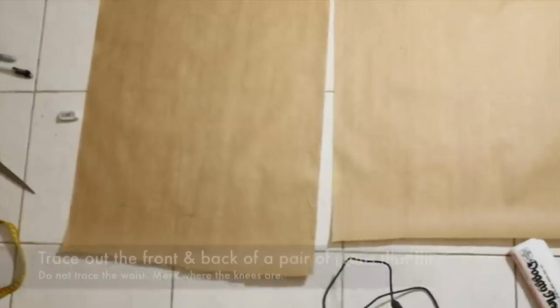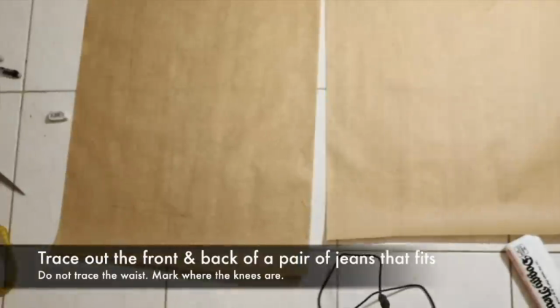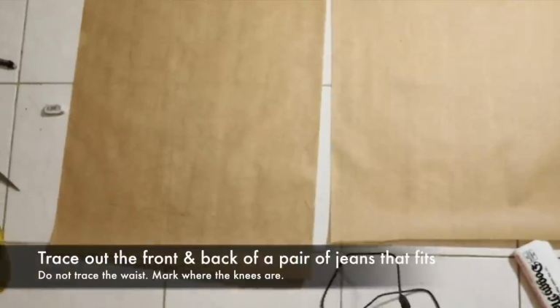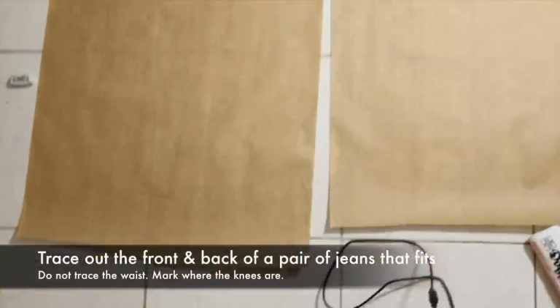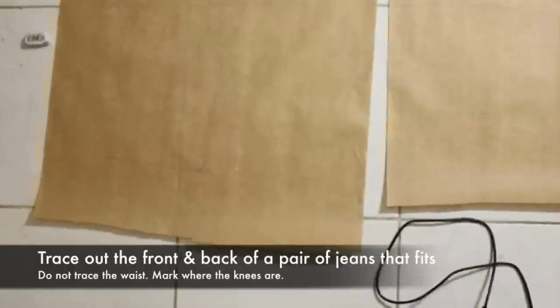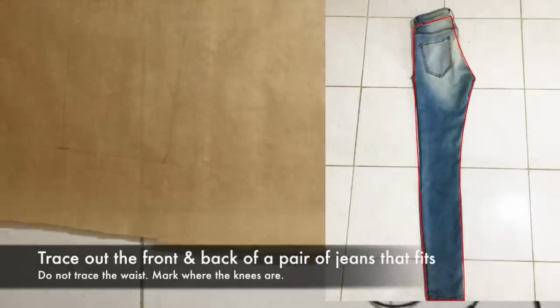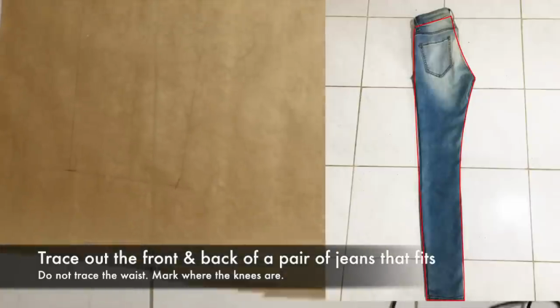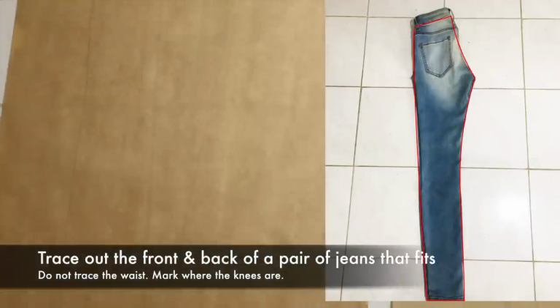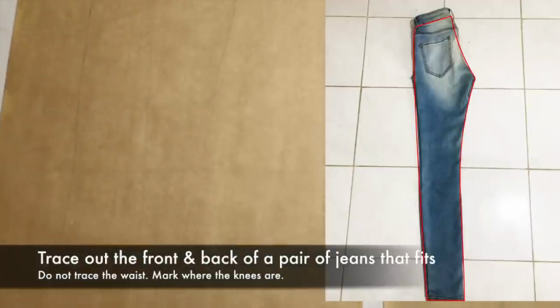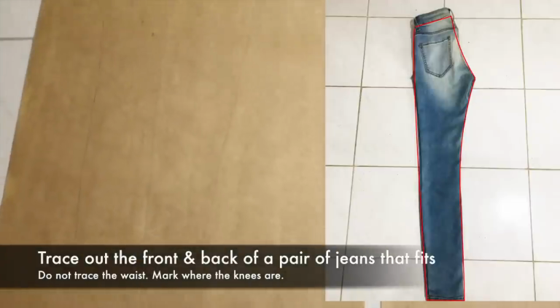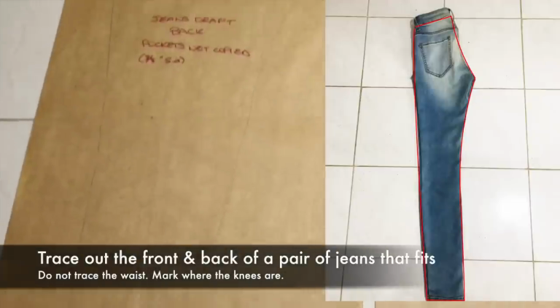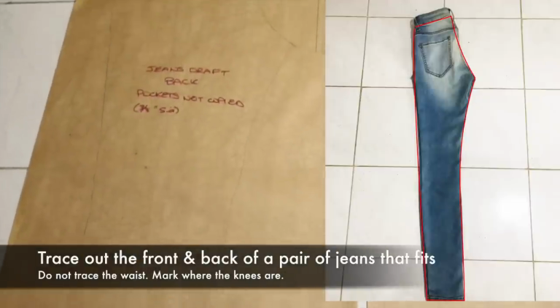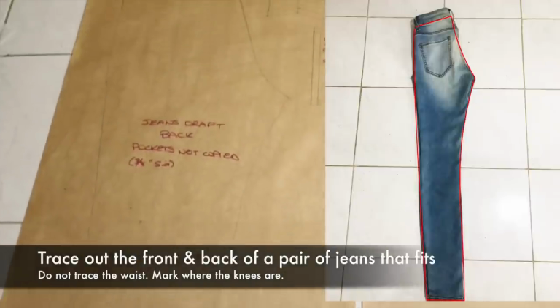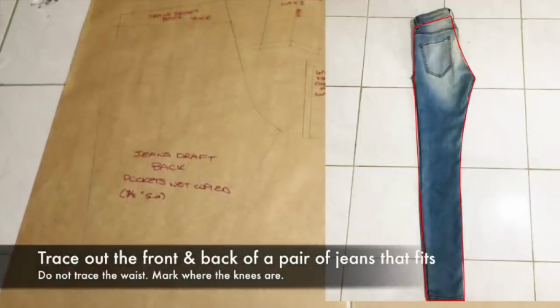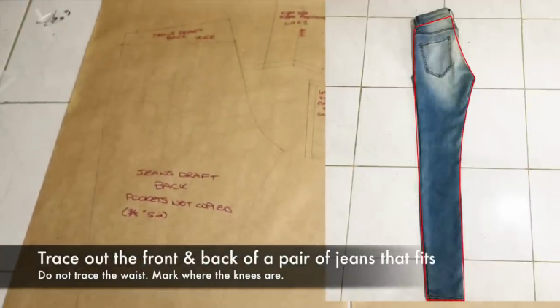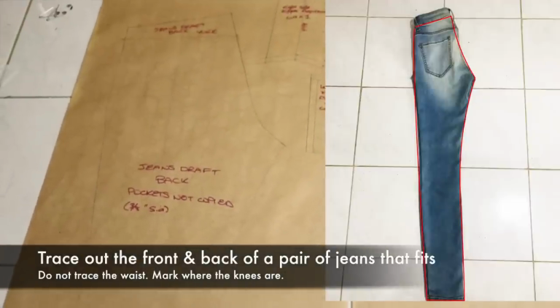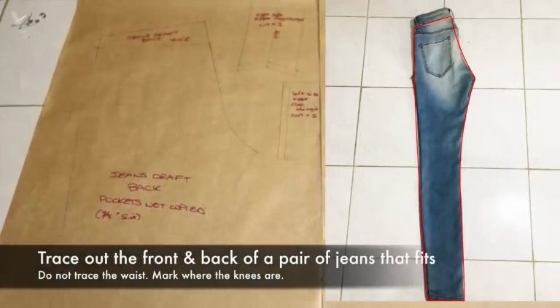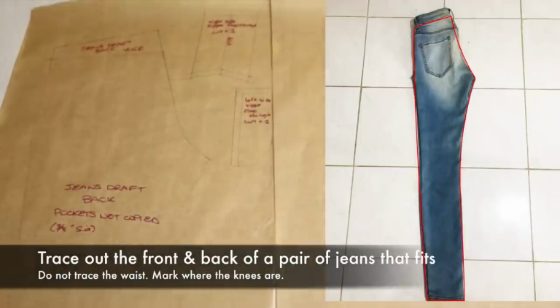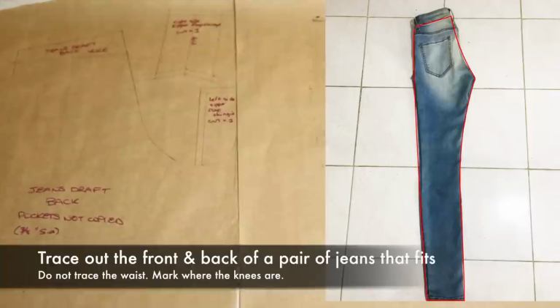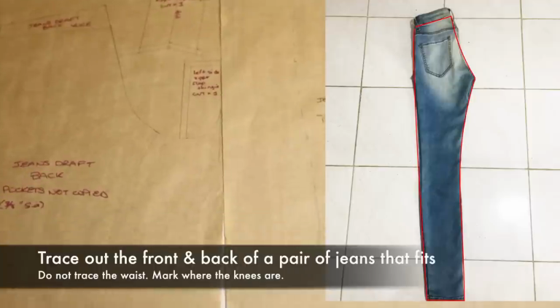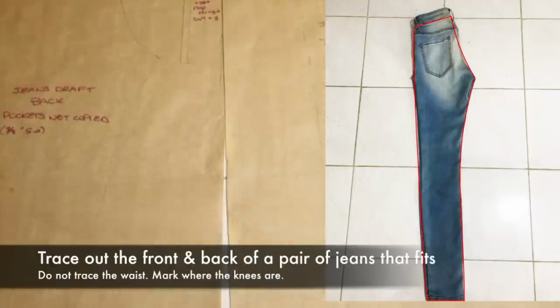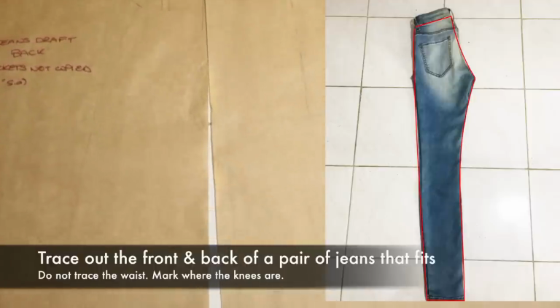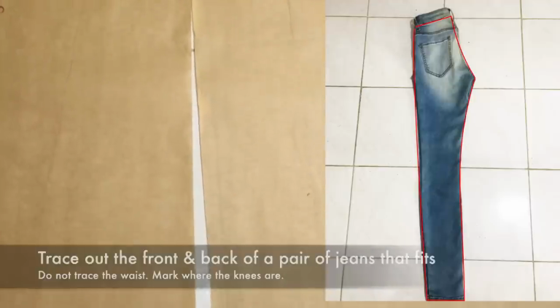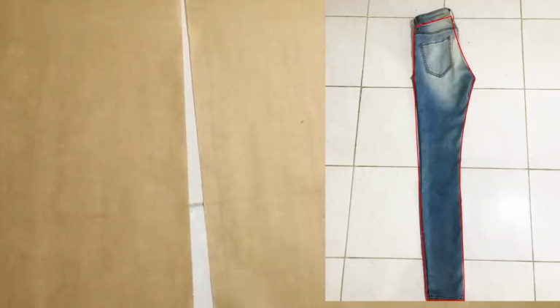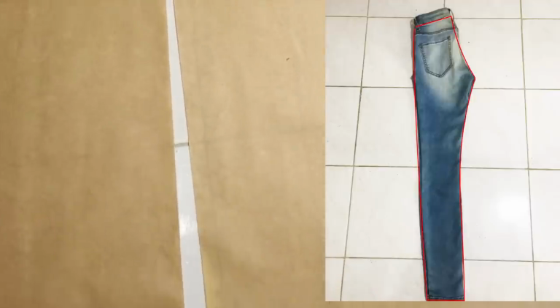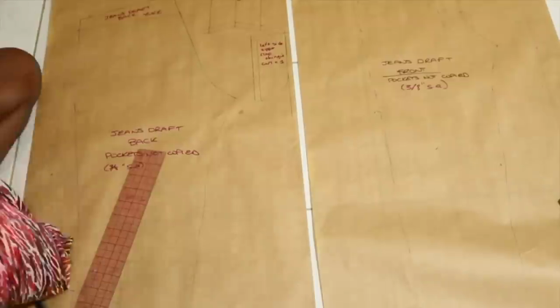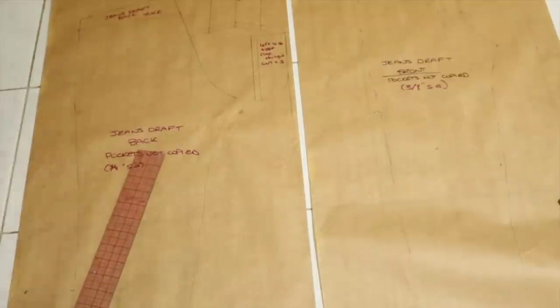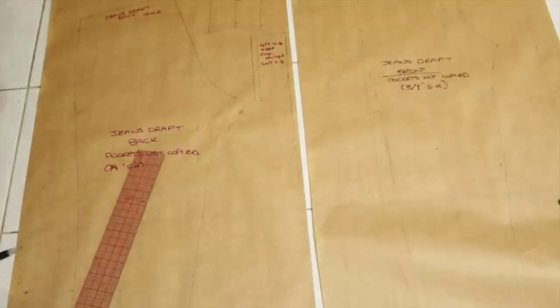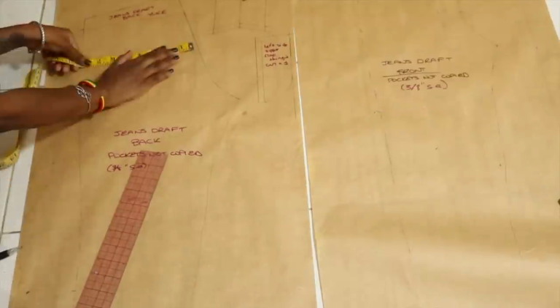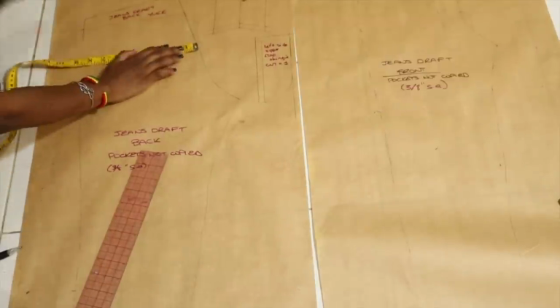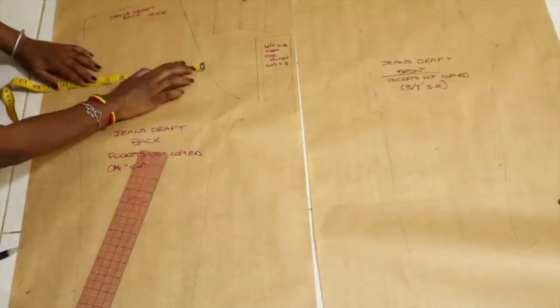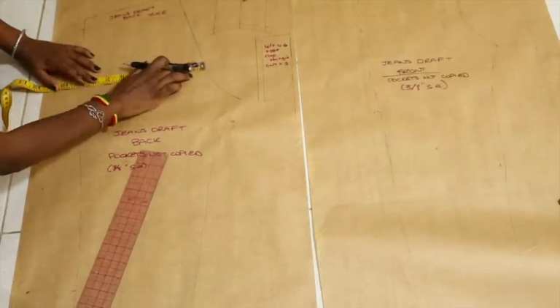We're going to start off with the pants that fit. We are going to trace it out — we're not going to trace out the waistband, but we're going to trace from right under the waistband all the way down to the bottom, and also mark where the knees are.